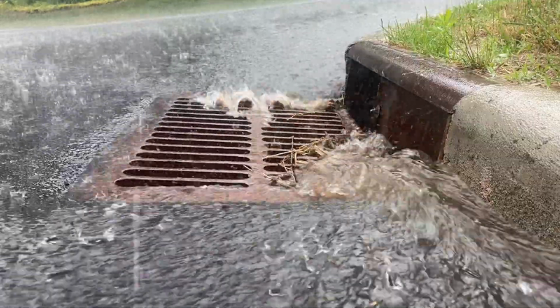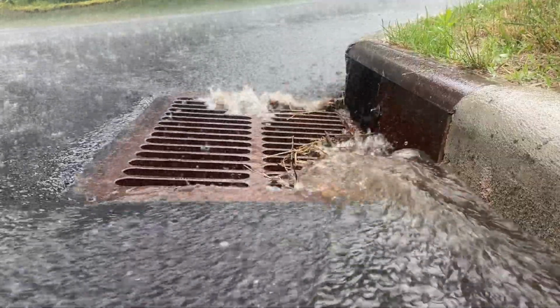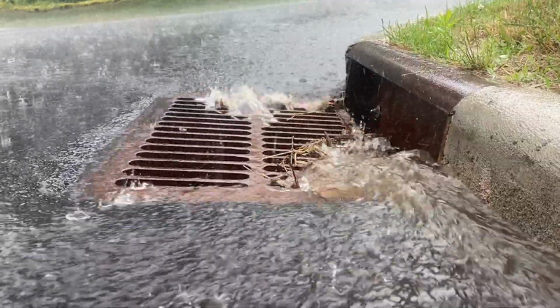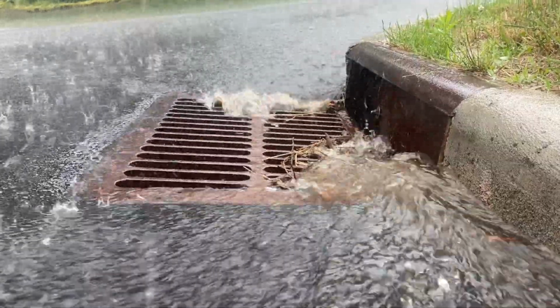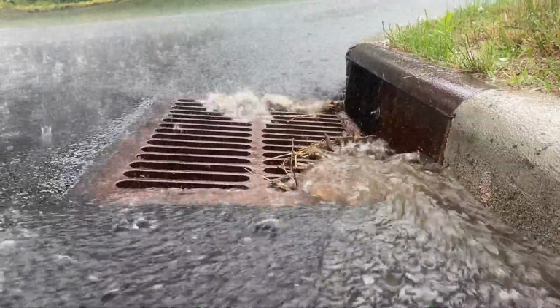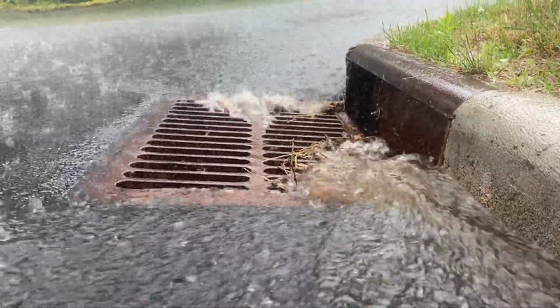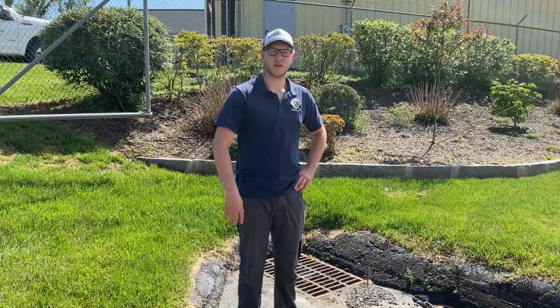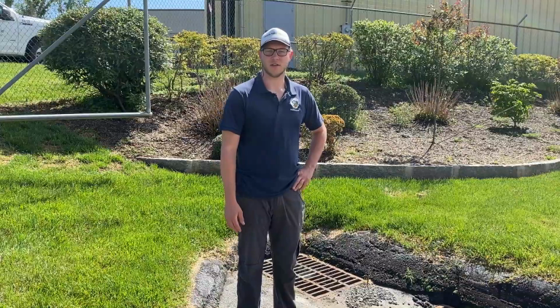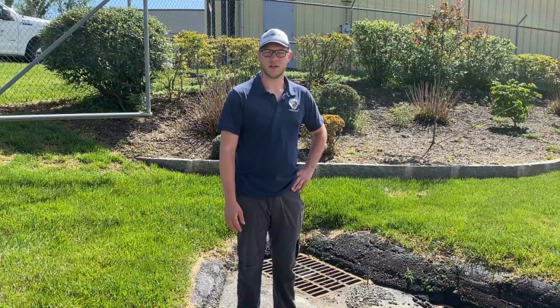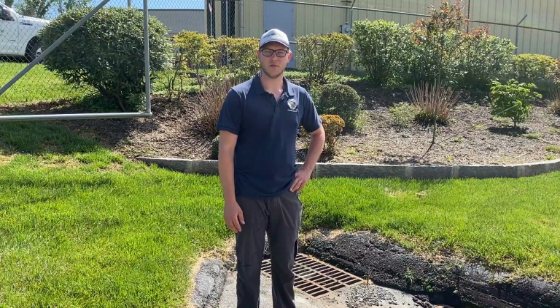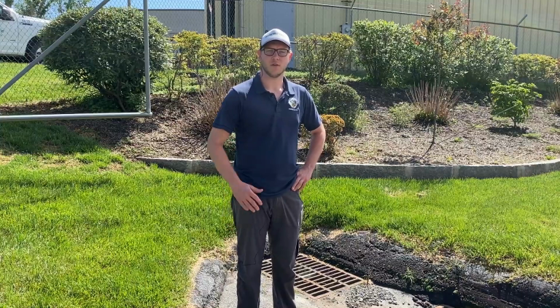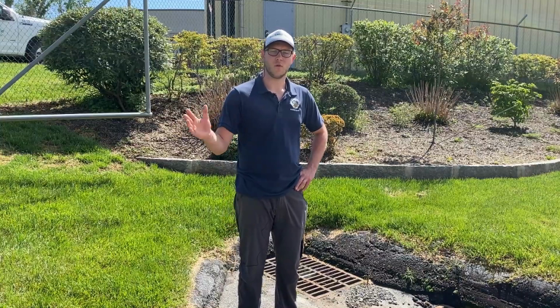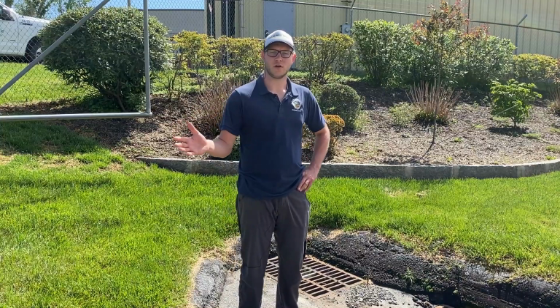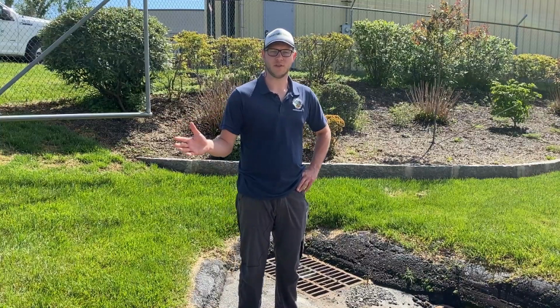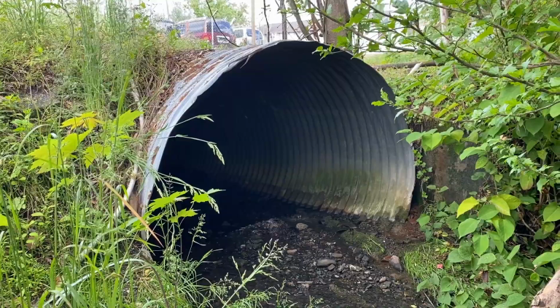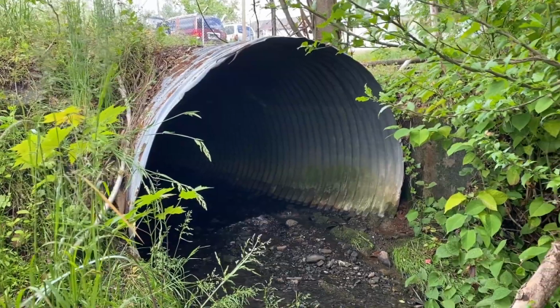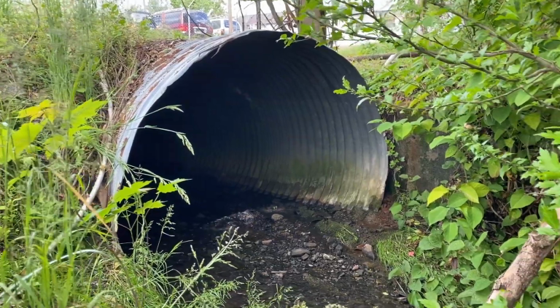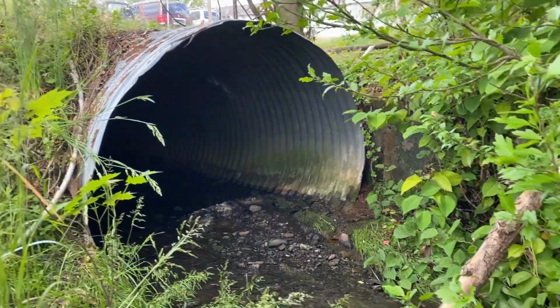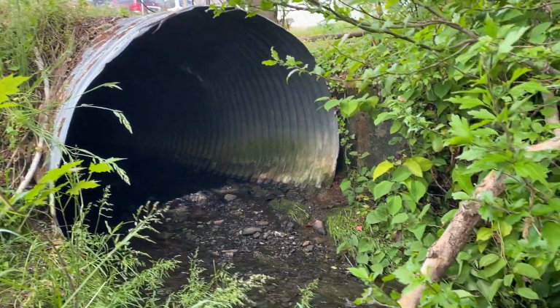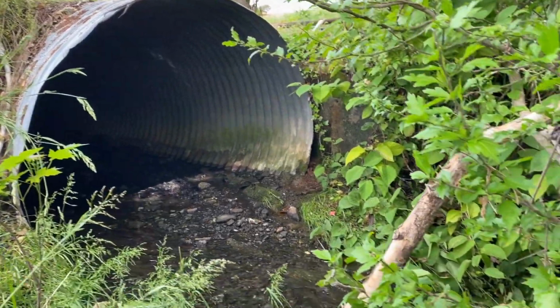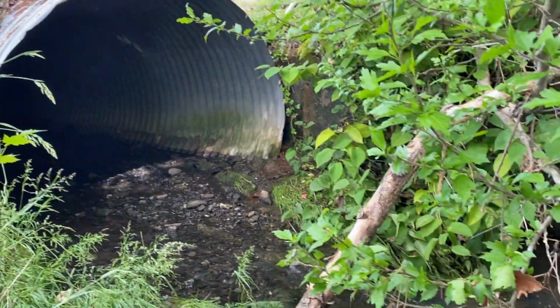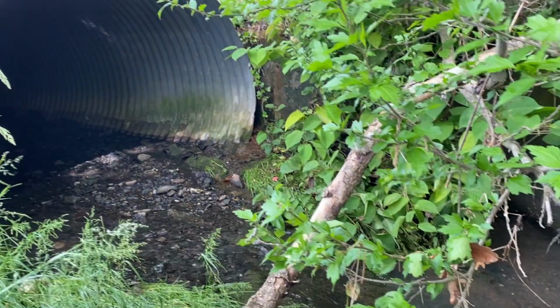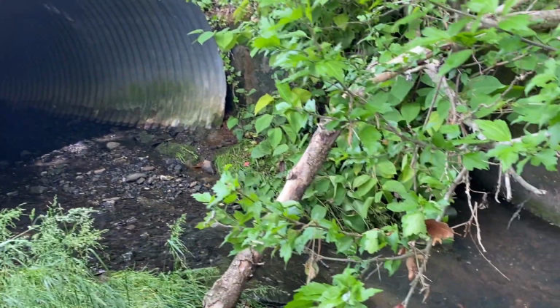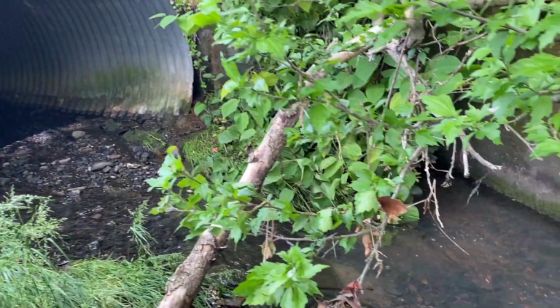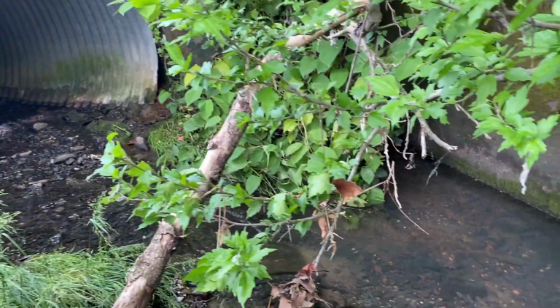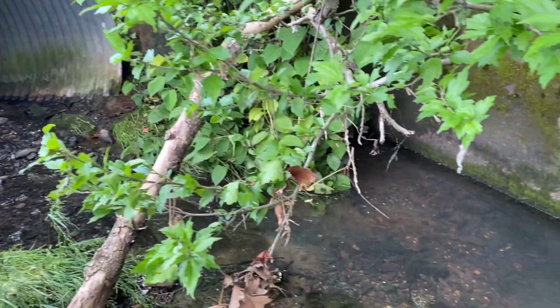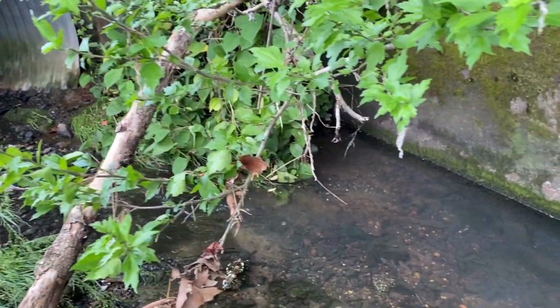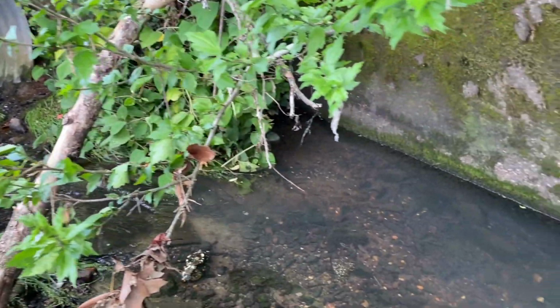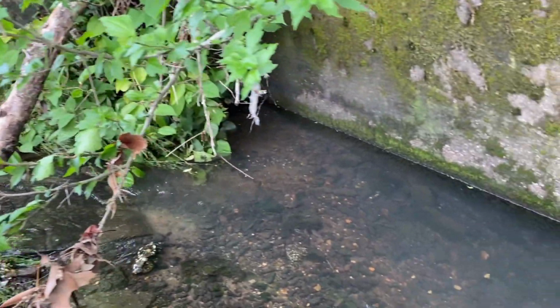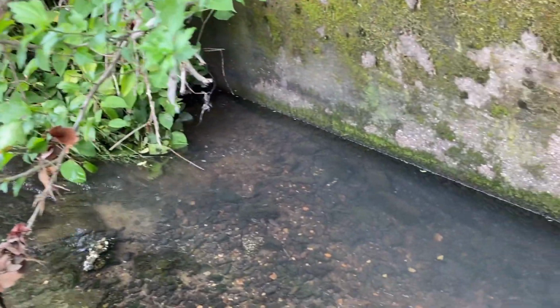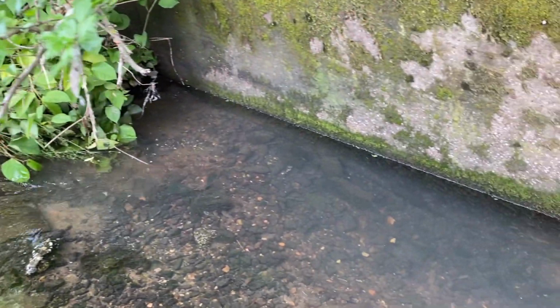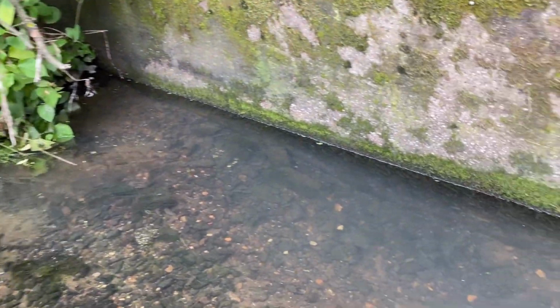And unlike the drainage systems in your homes that are connected to sanitary sewer, which go to a wastewater treatment facility, storm drain networks typically do not go to any type of treatment facility and are discharged directly into our creeks and waterways.